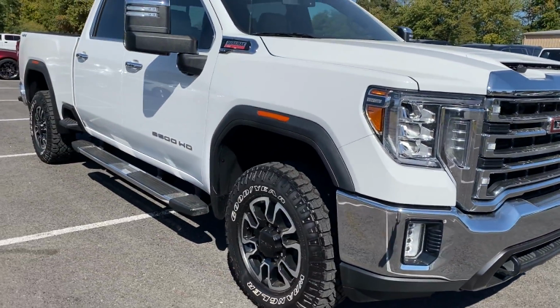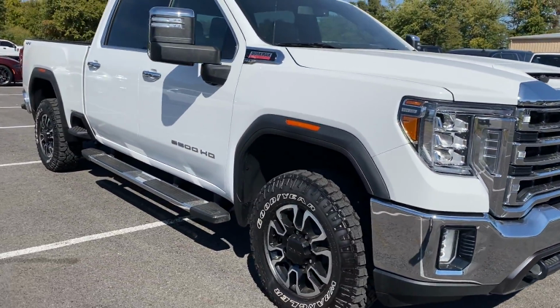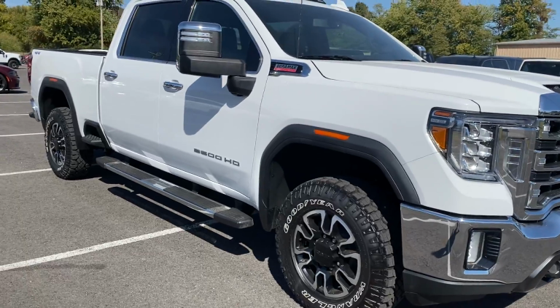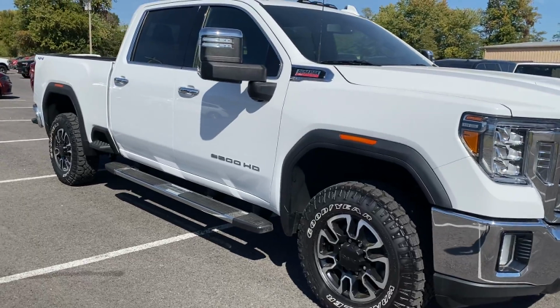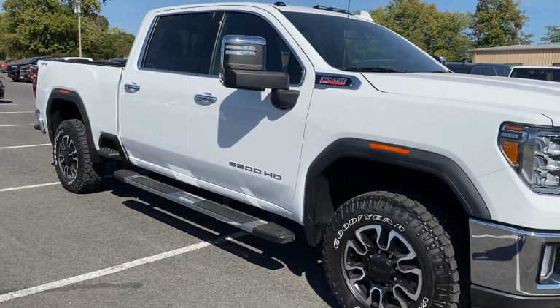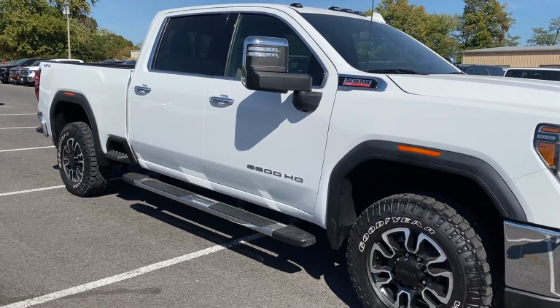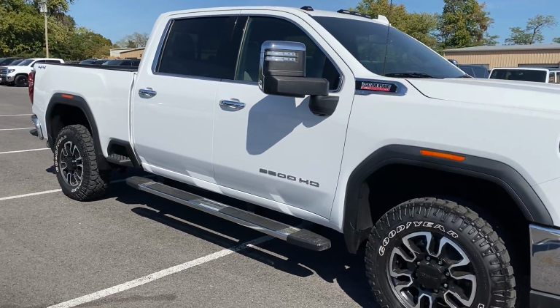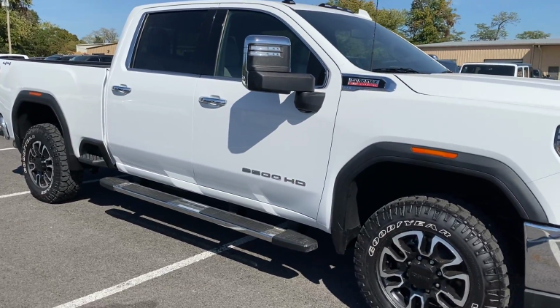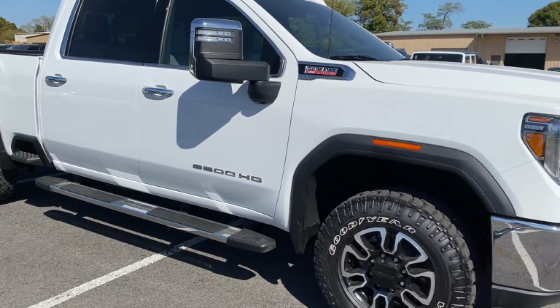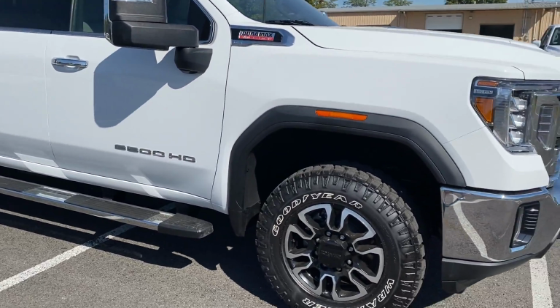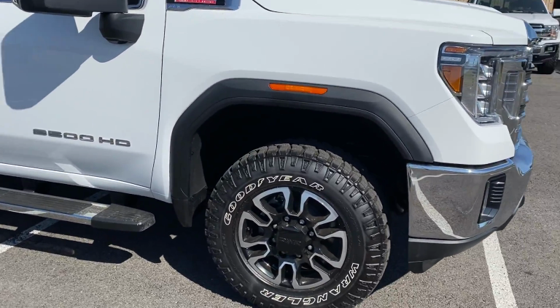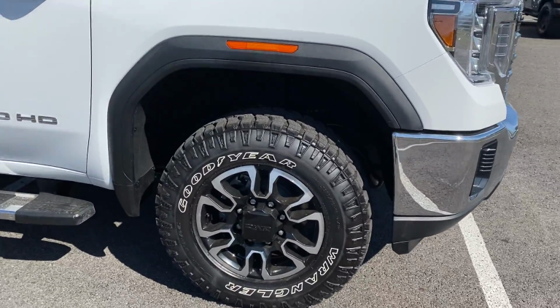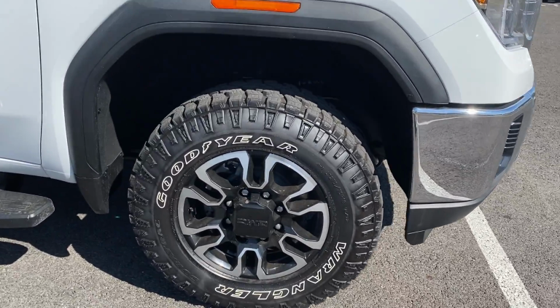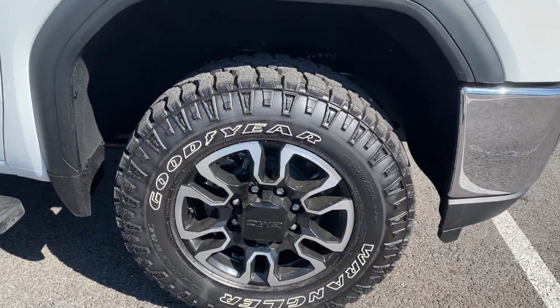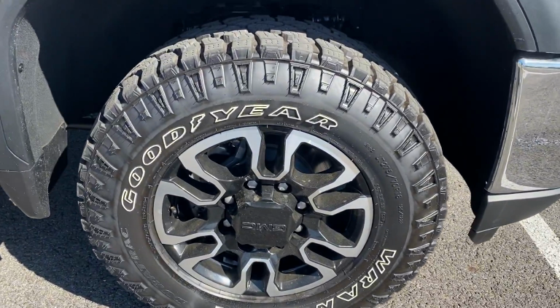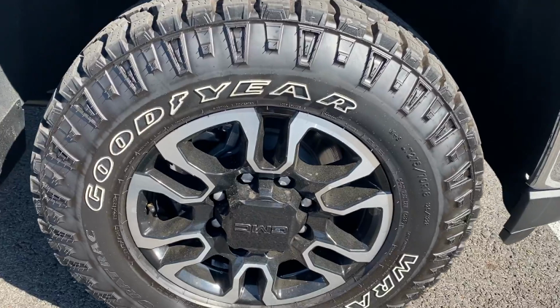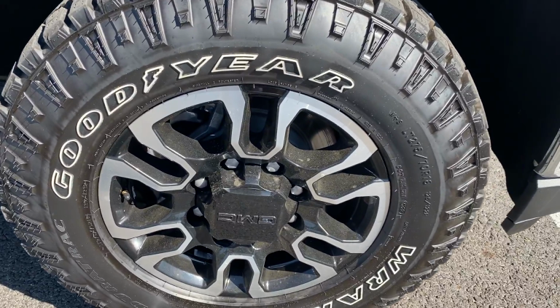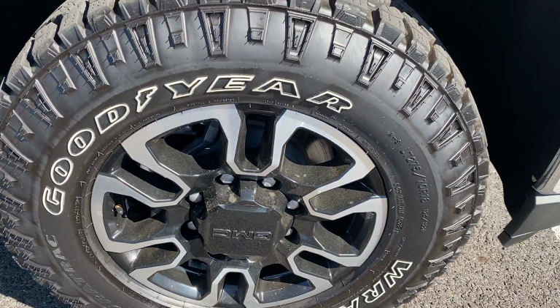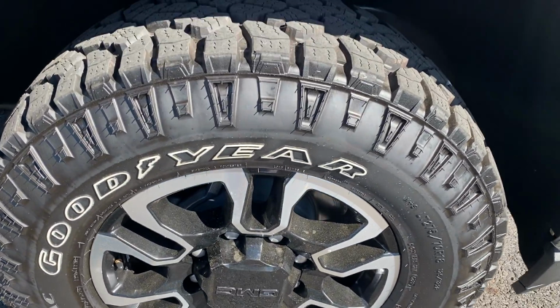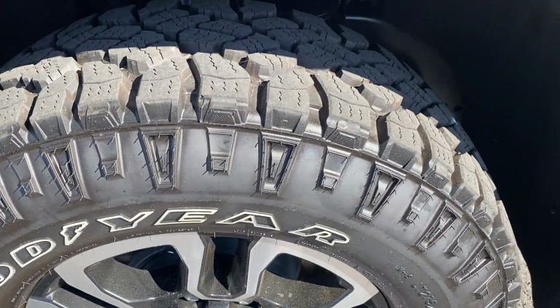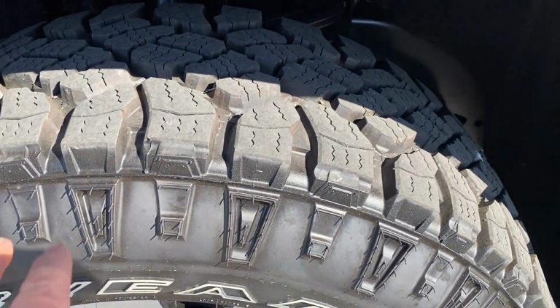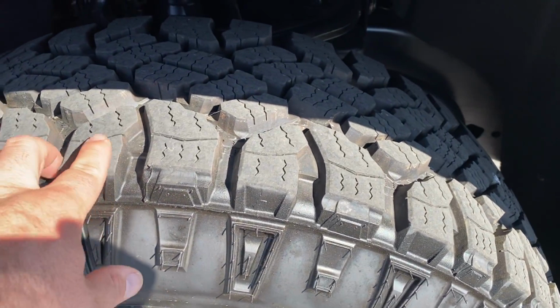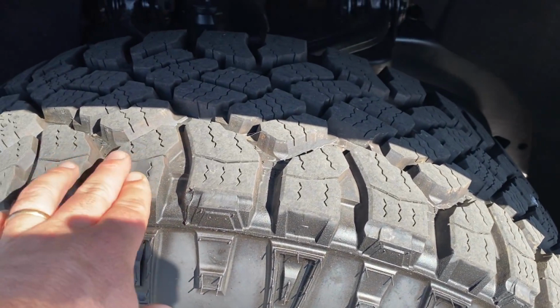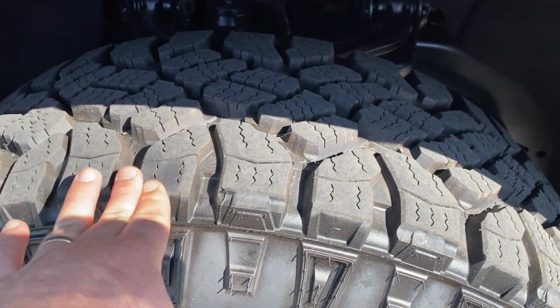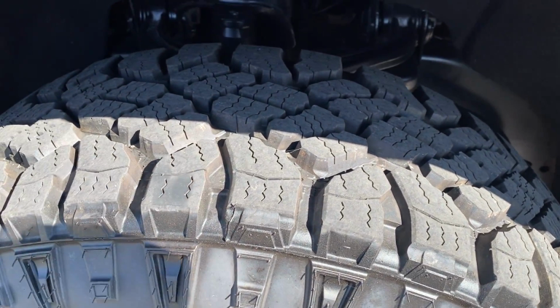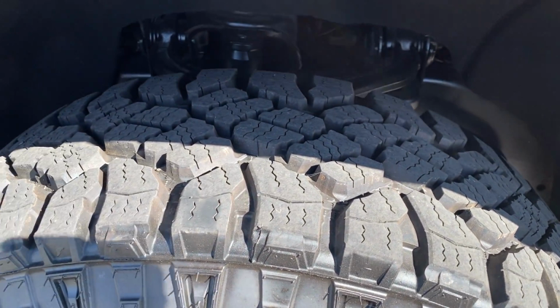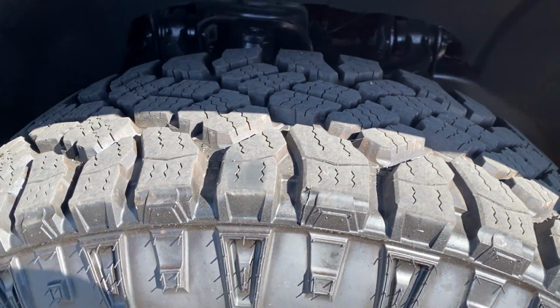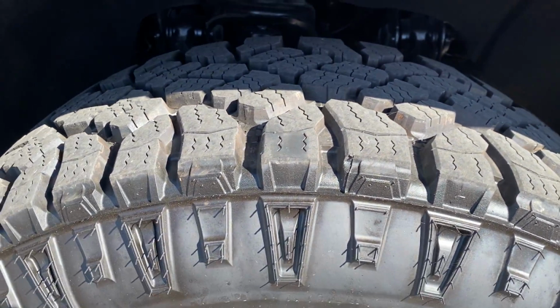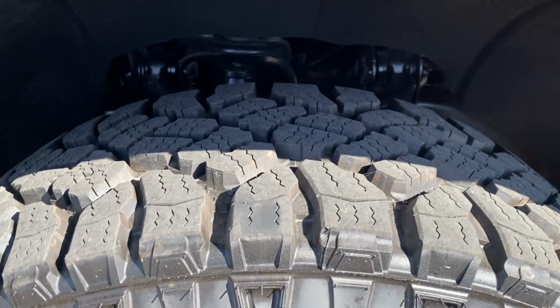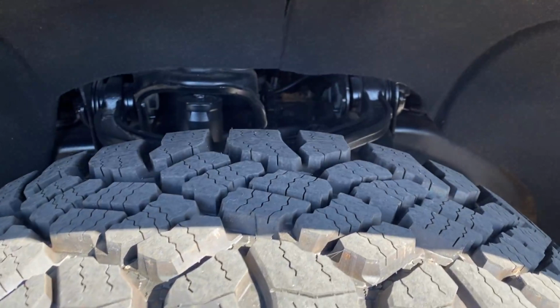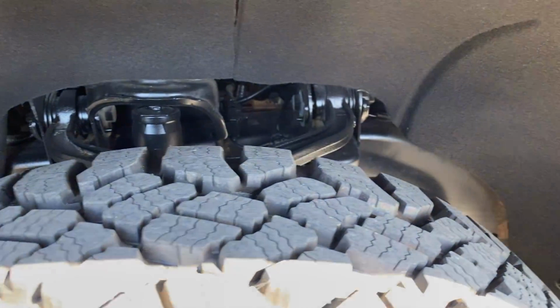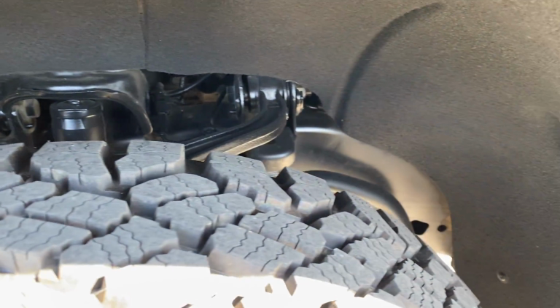Really love the look of this new body style. This one is a Duramax with the Allison transmission. Wheels and tires look great — not sure if these are brand new but it's going to be pretty darn close. Good look at the undercarriage back there as well.